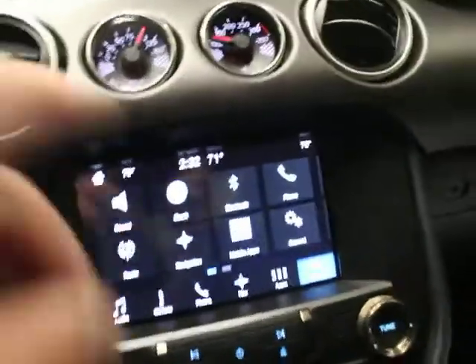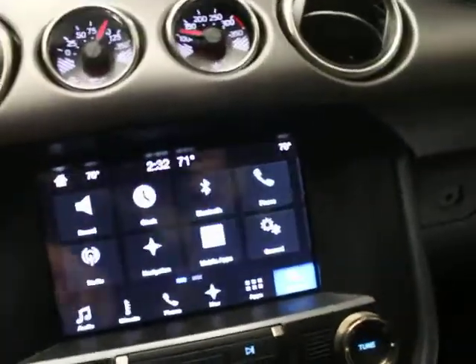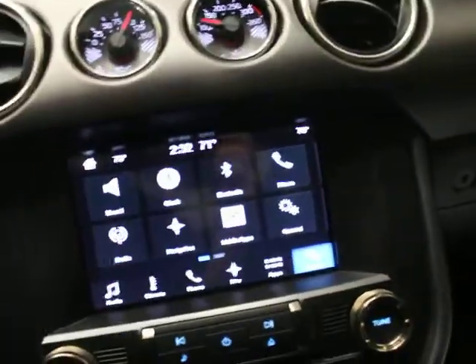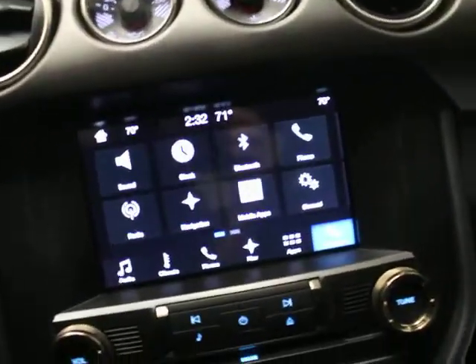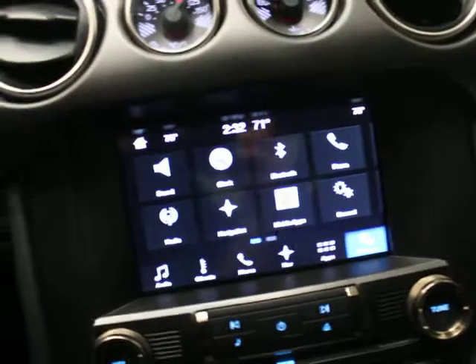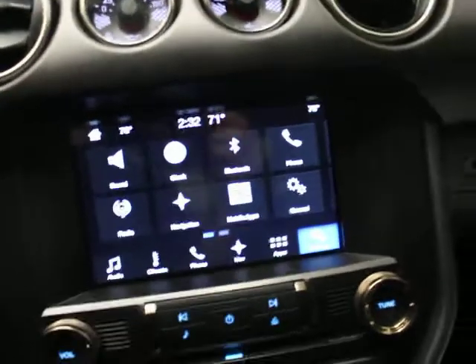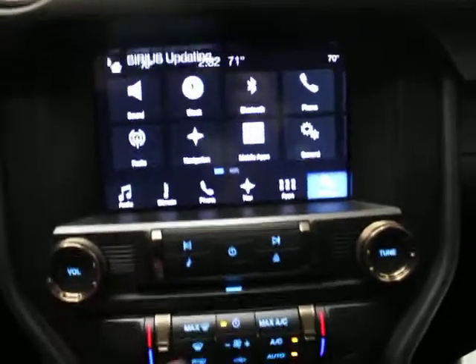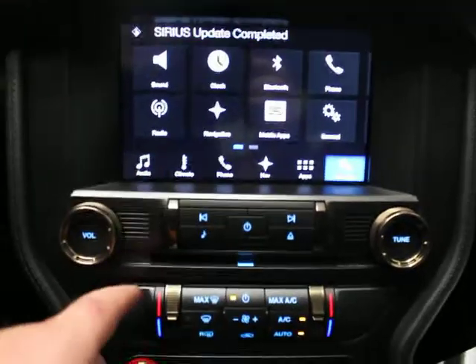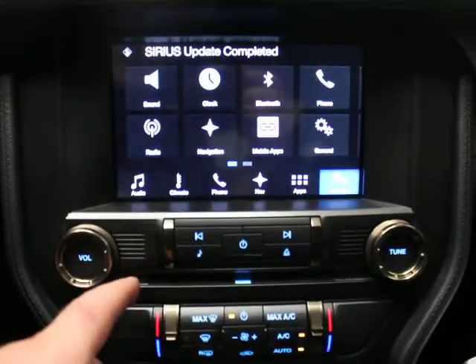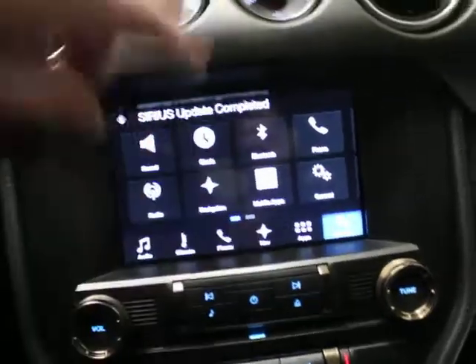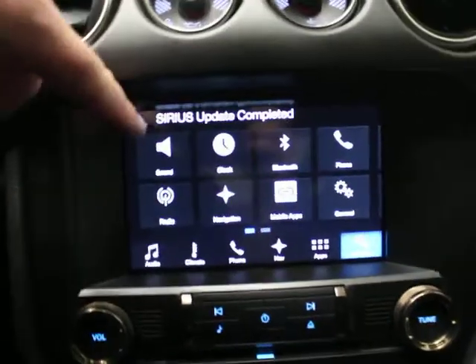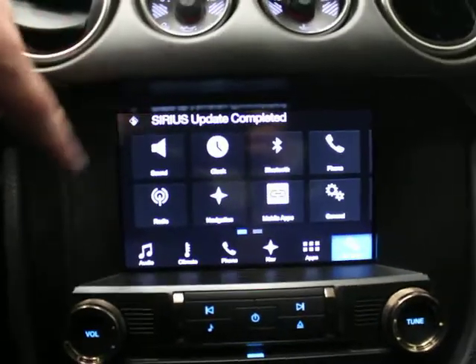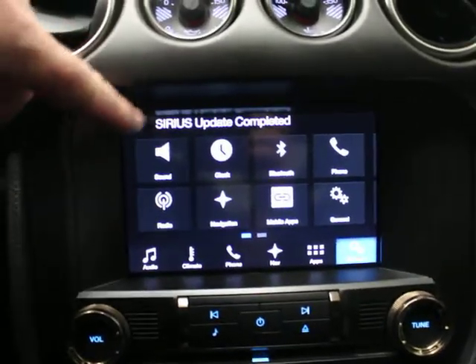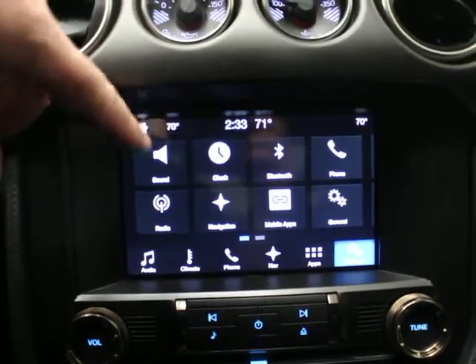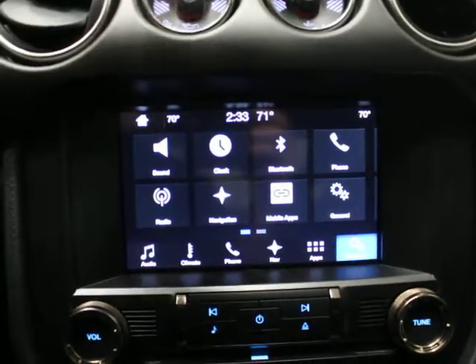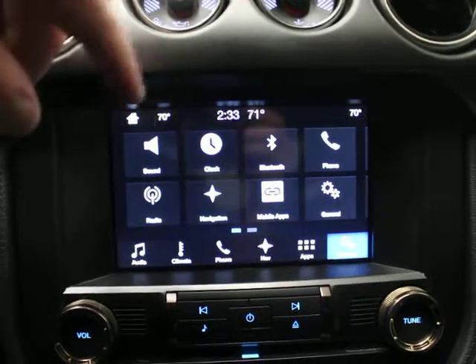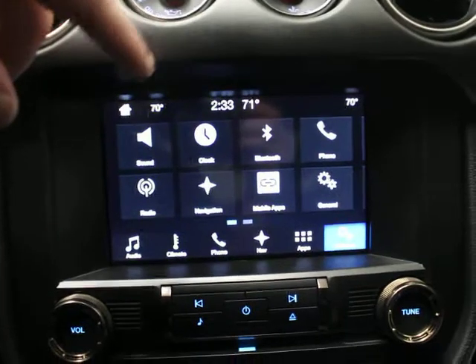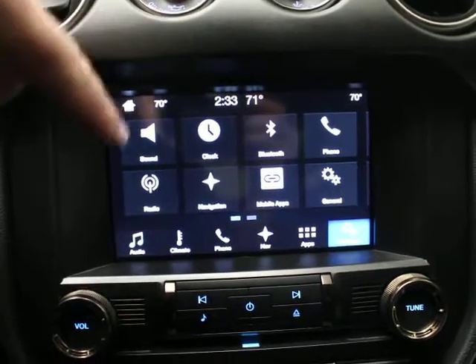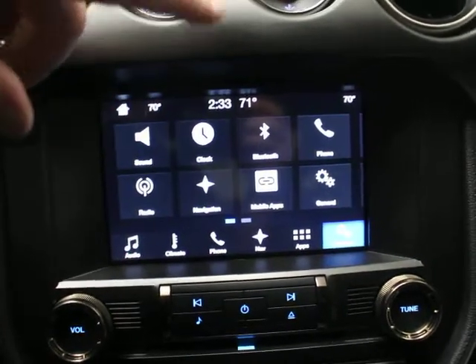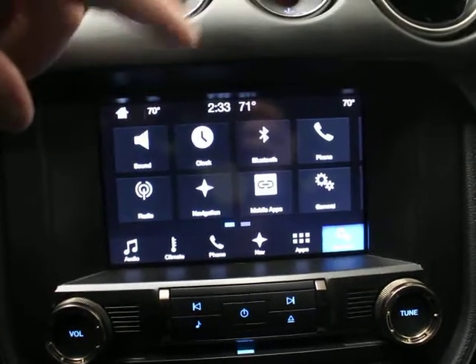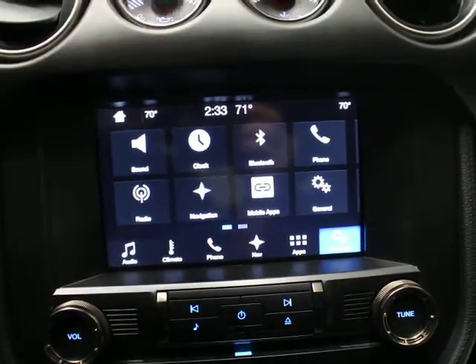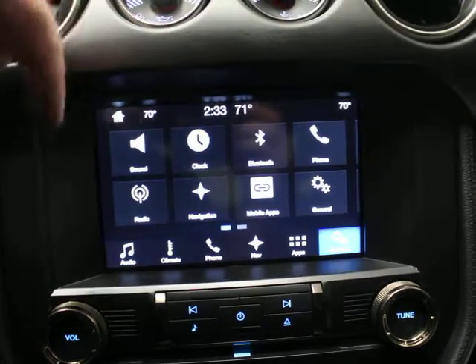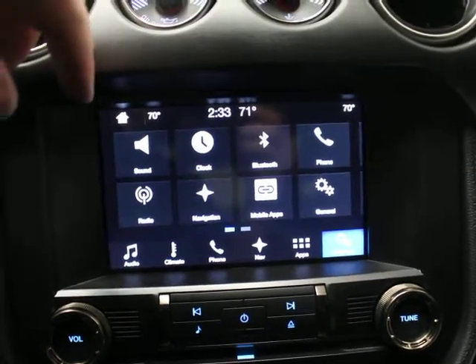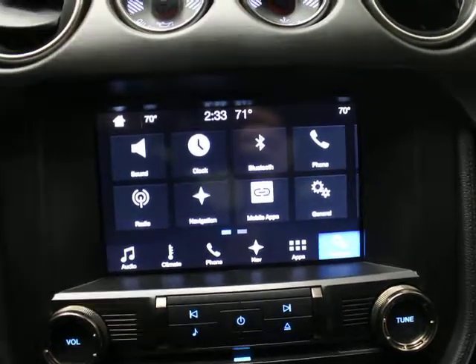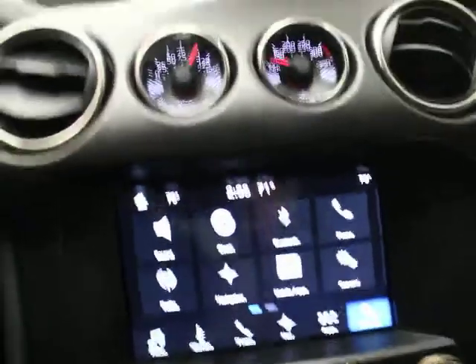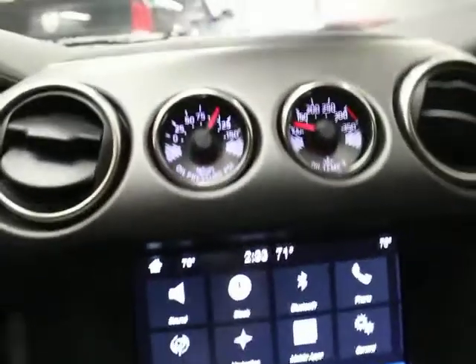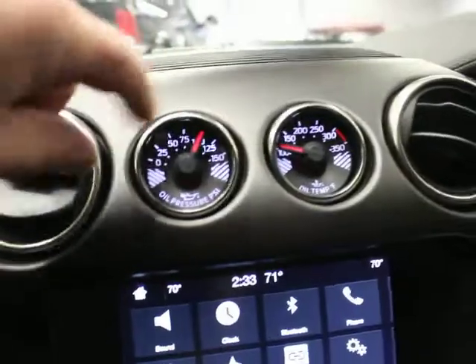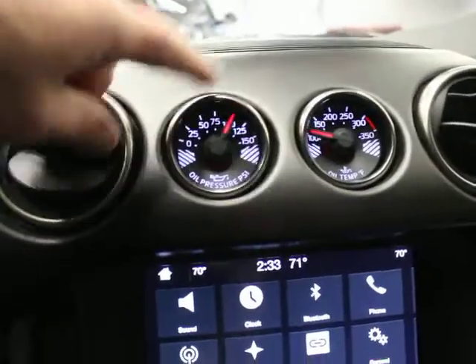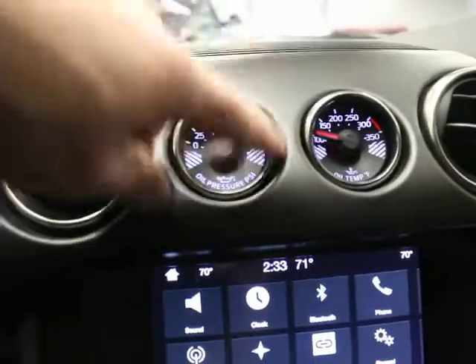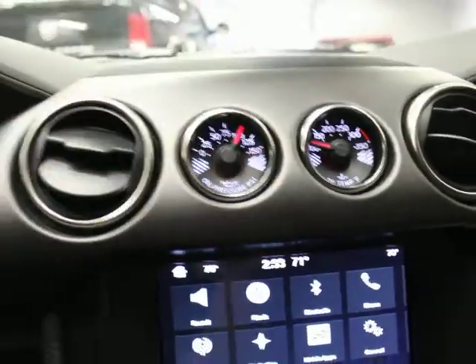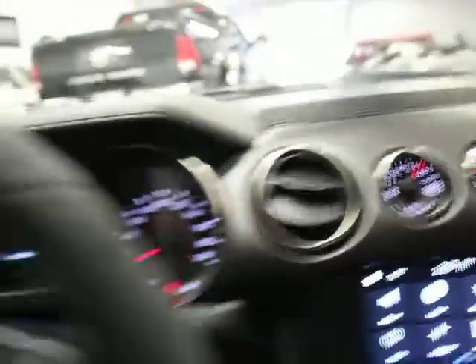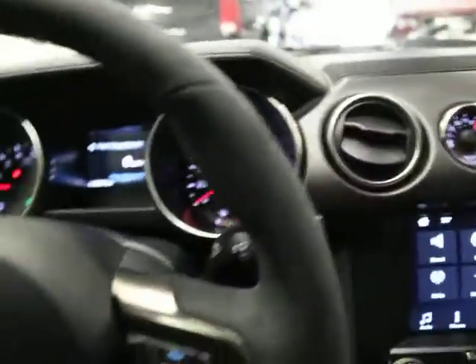You have a touch screen interface for a lot of climate control. You've got satellite radio, navigation, Bluetooth, and backup camera. You've got apps, all kinds of settings, climate controls, and your oil temp and oil pressure sensors up here.